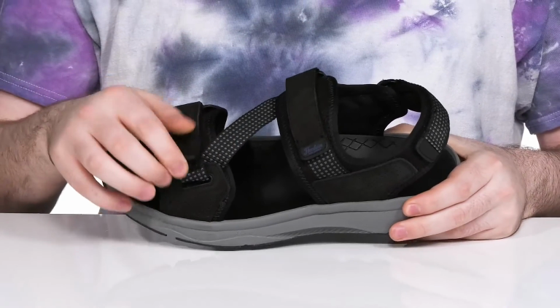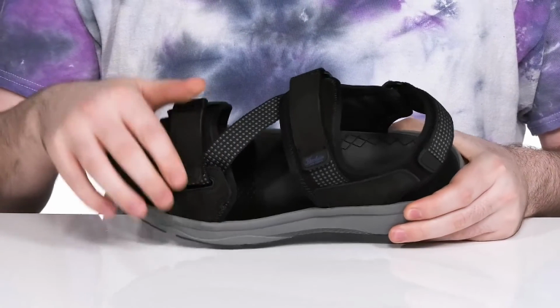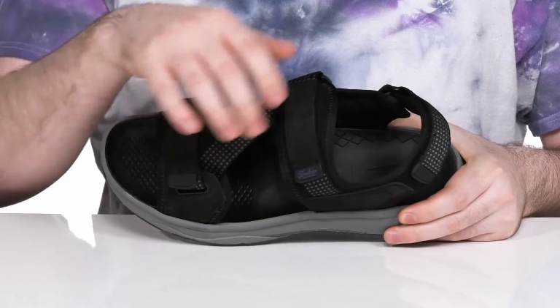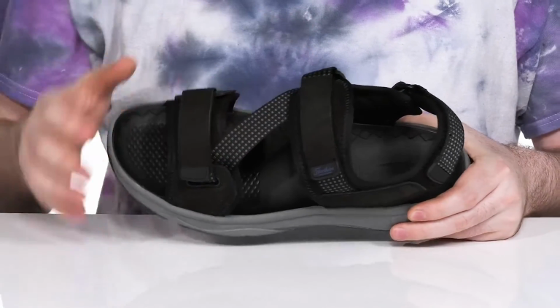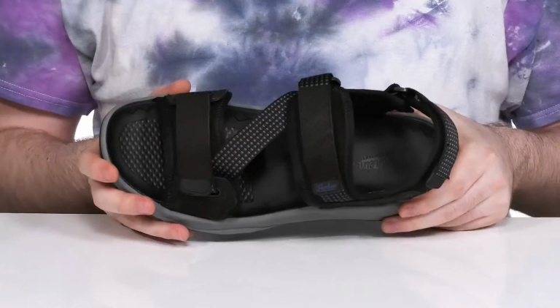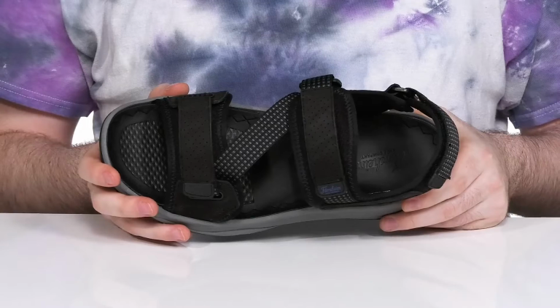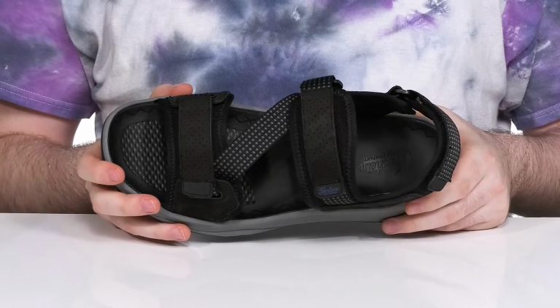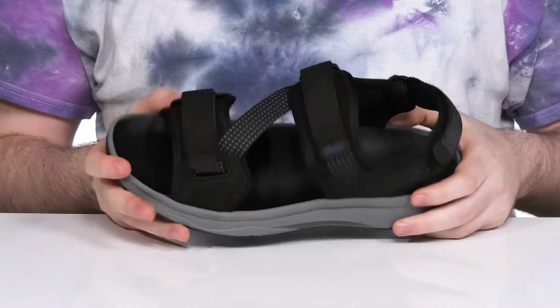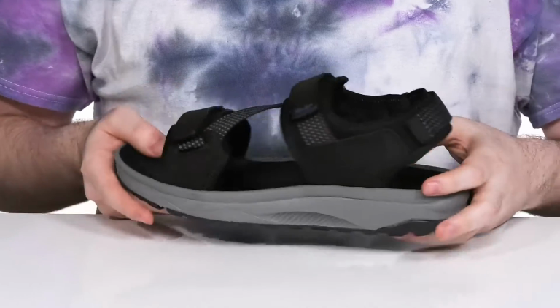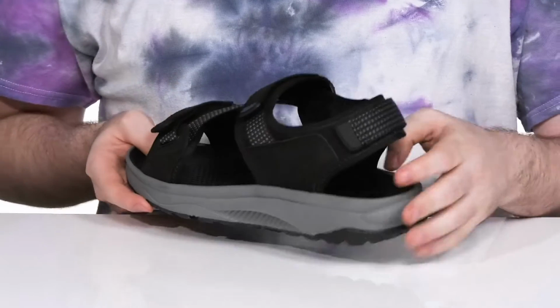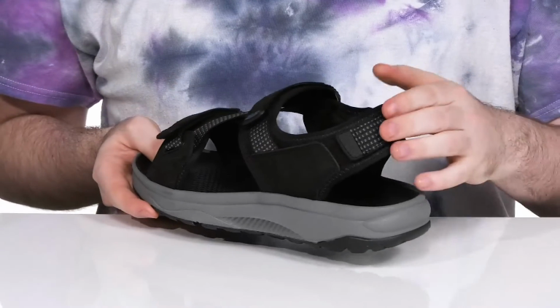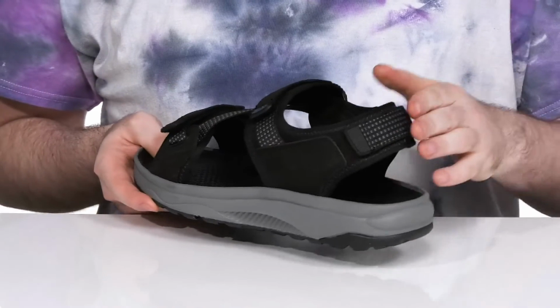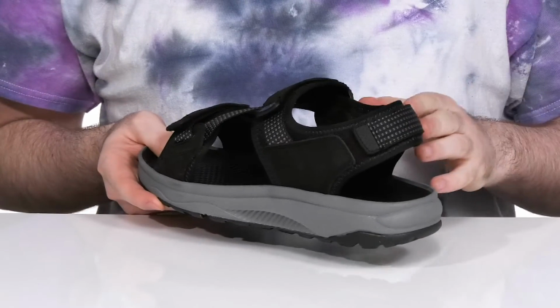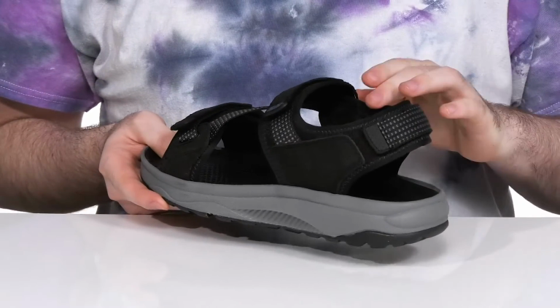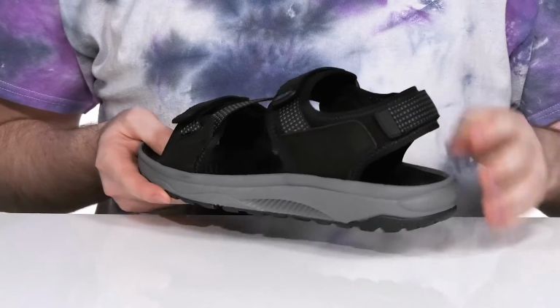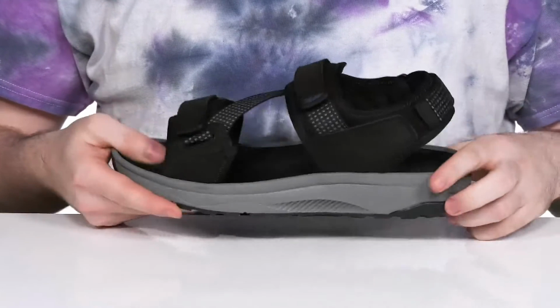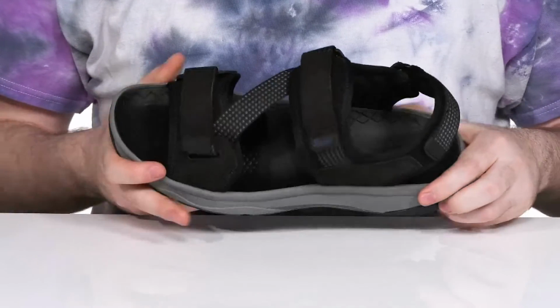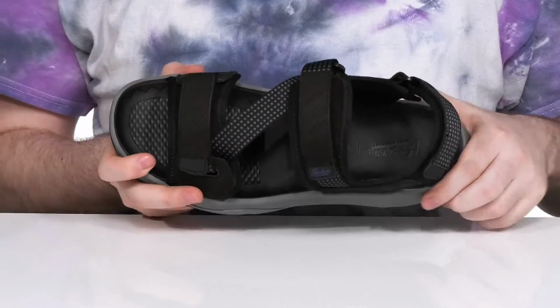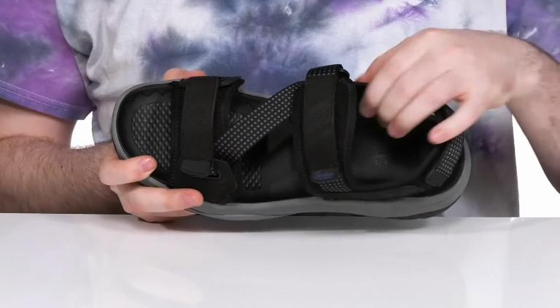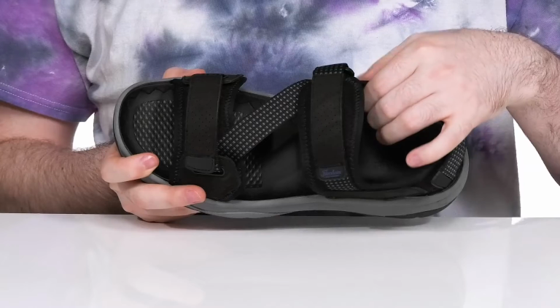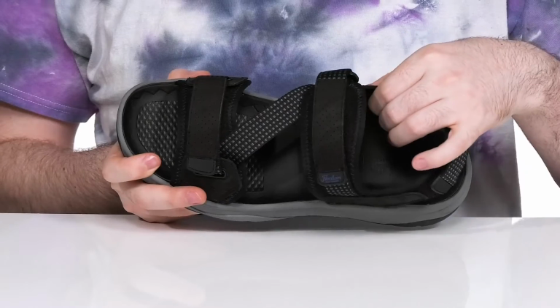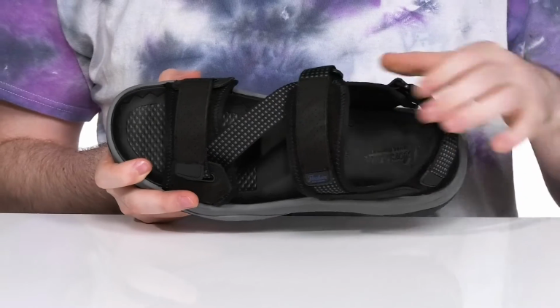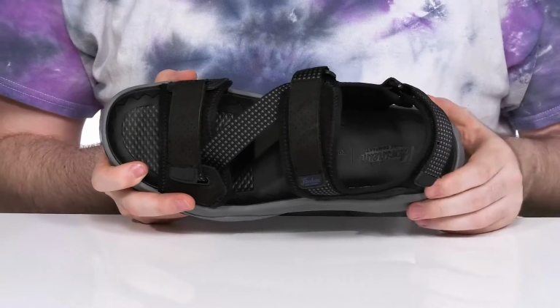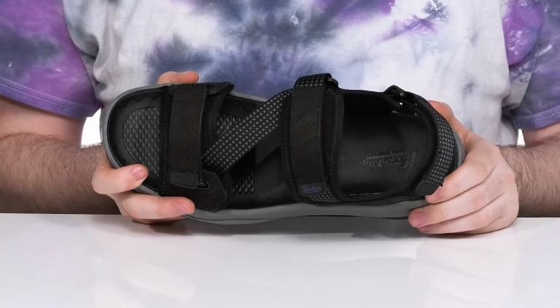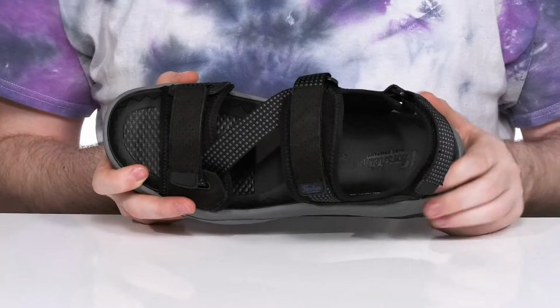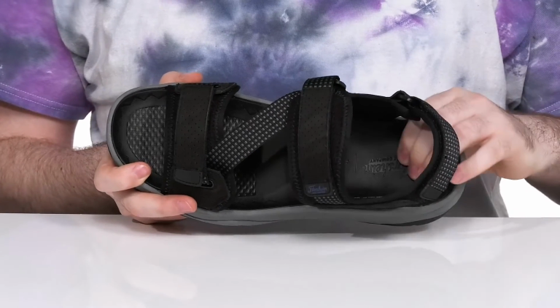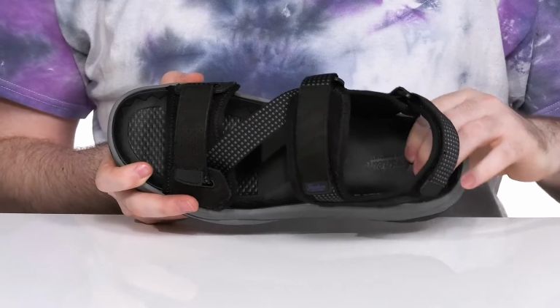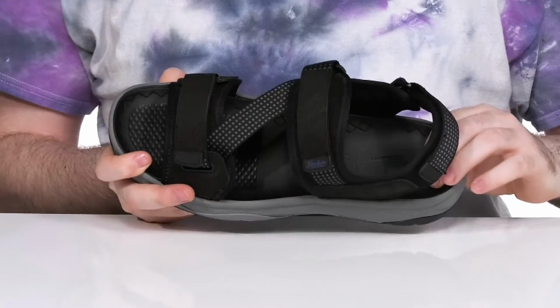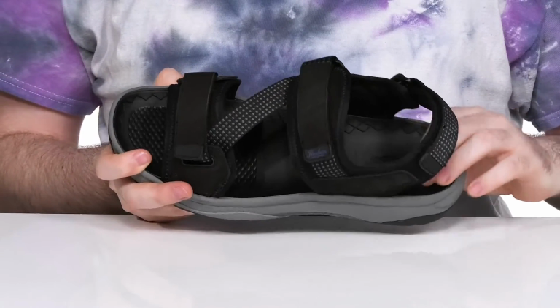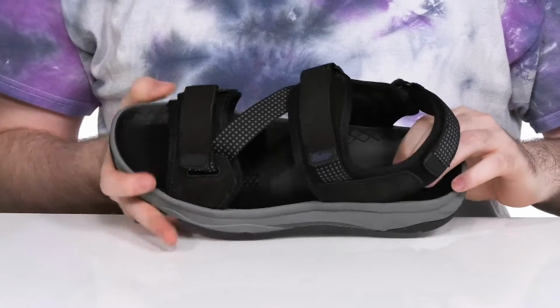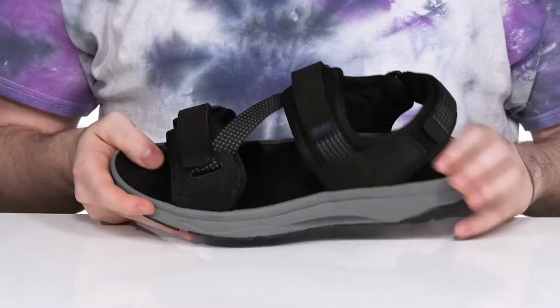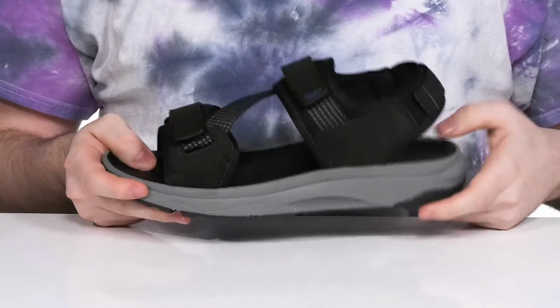With two fully adjustable hook-and-loop closure straps in a Z style for the perfect fit, there's another across the heel to keep it locked down. It's going to stay nice and cool with a mesh padded lining.